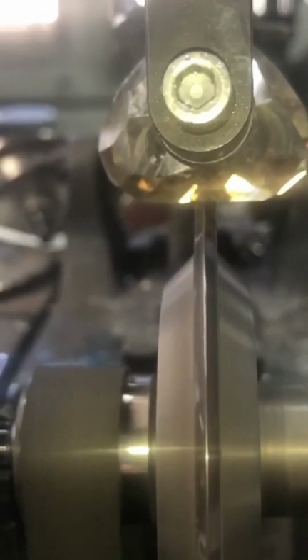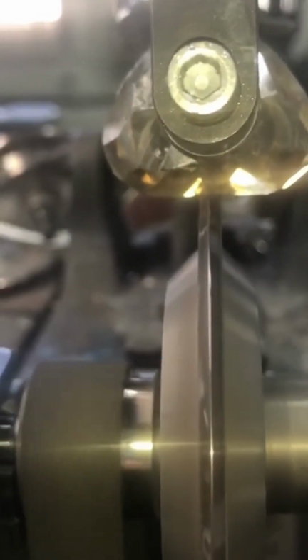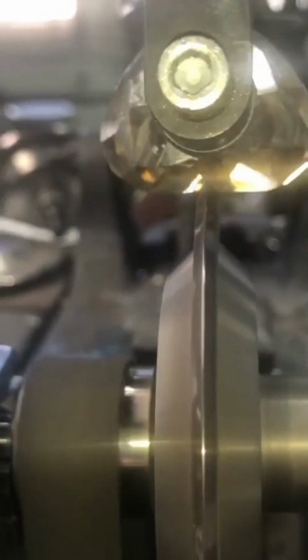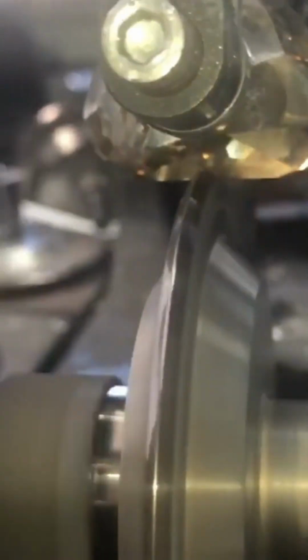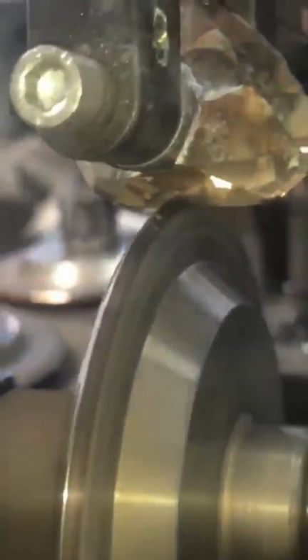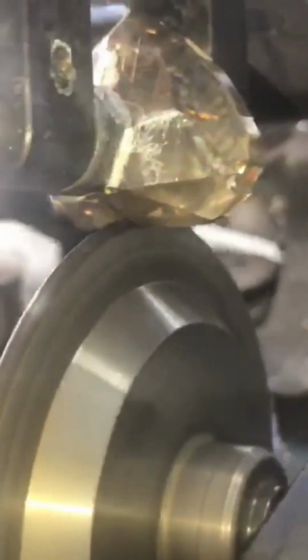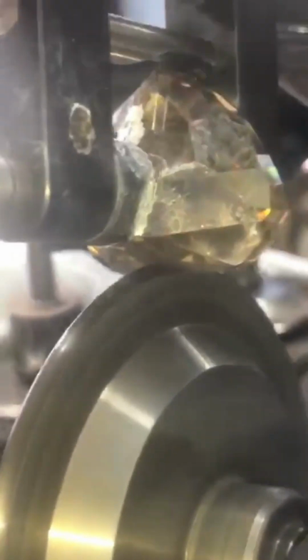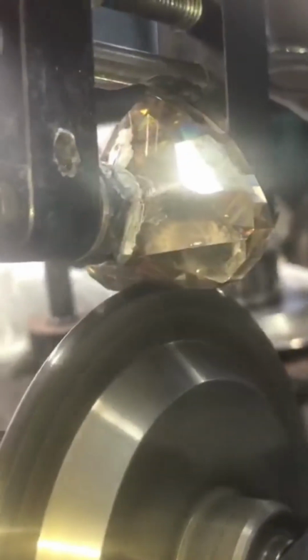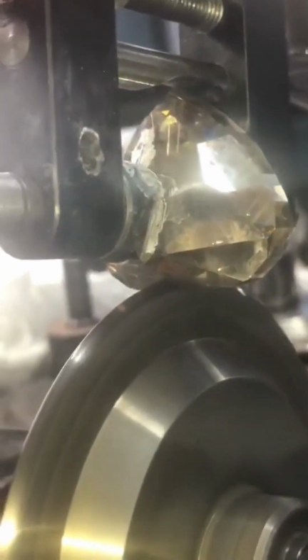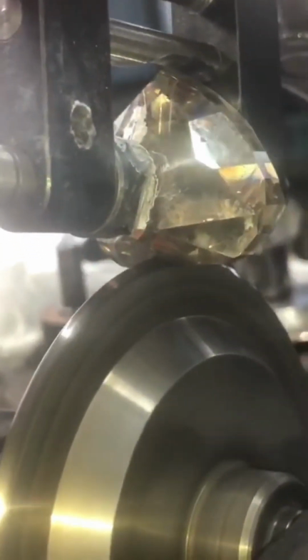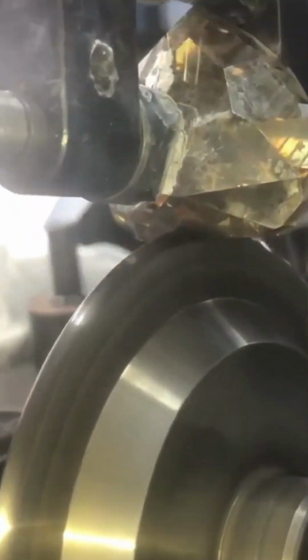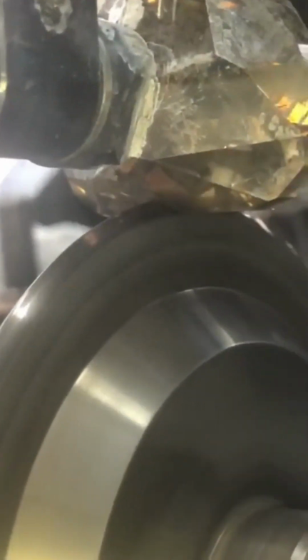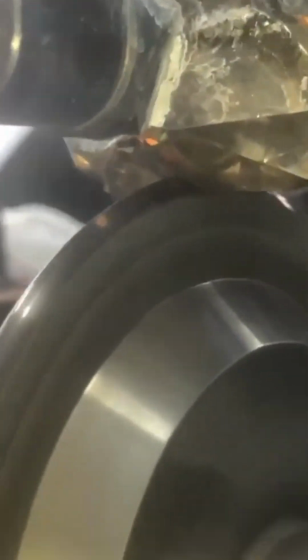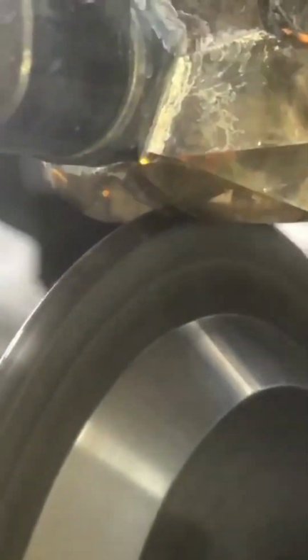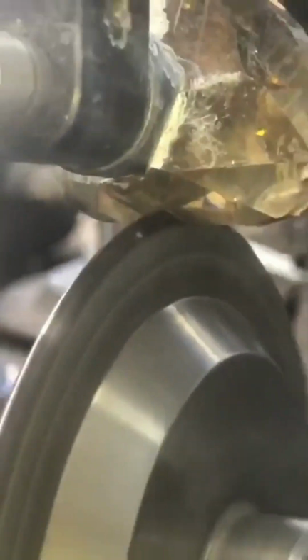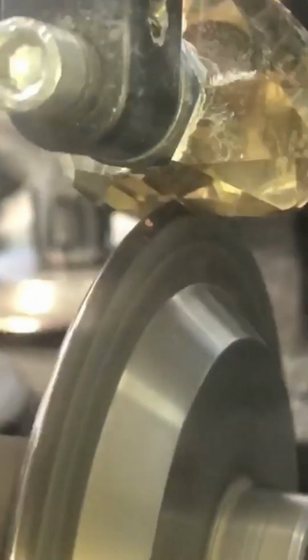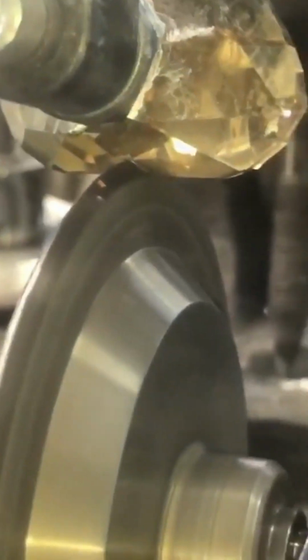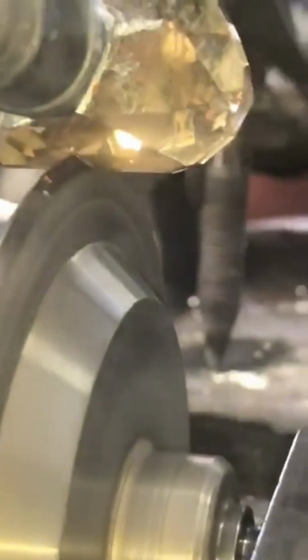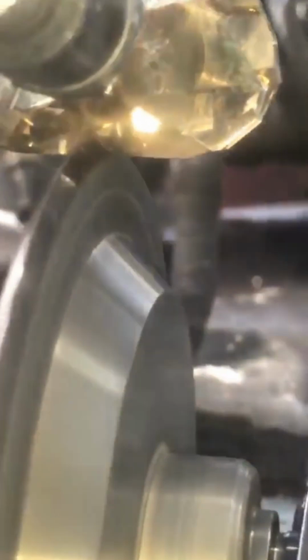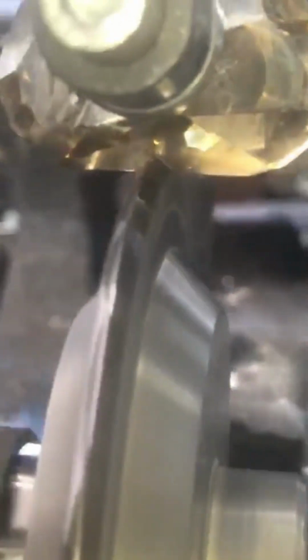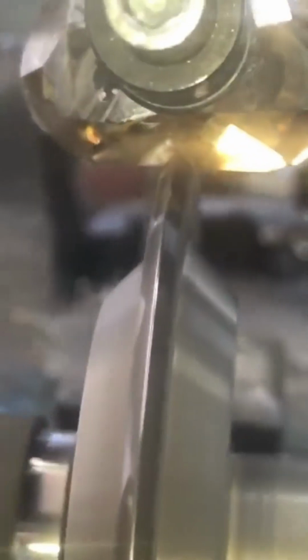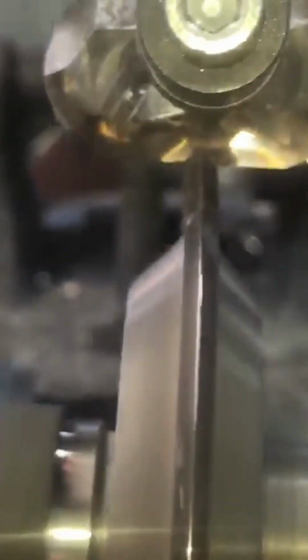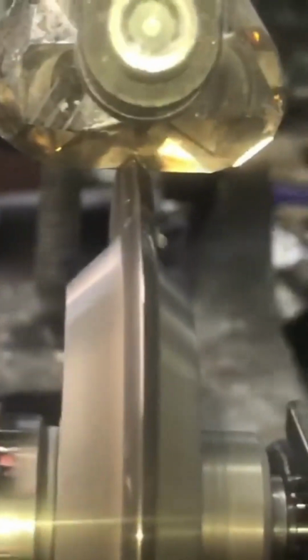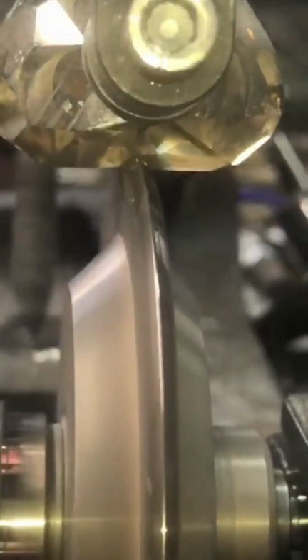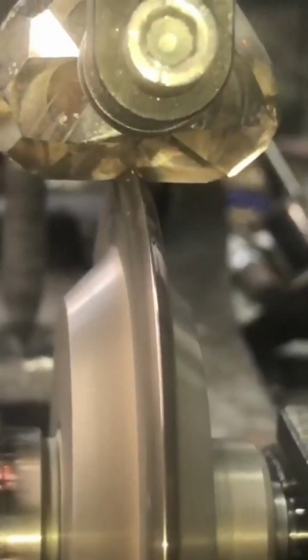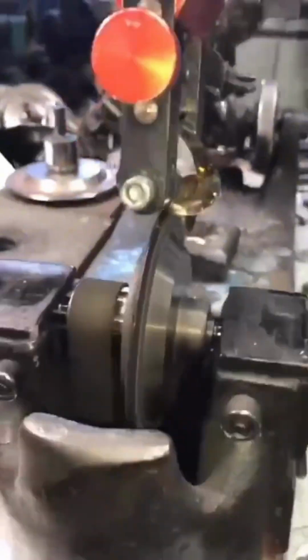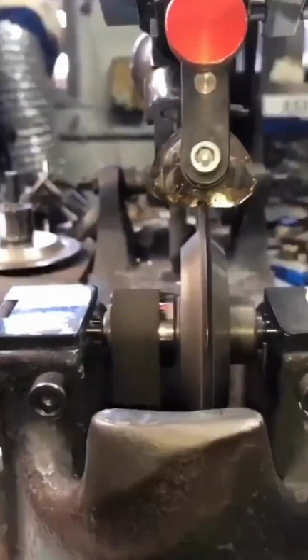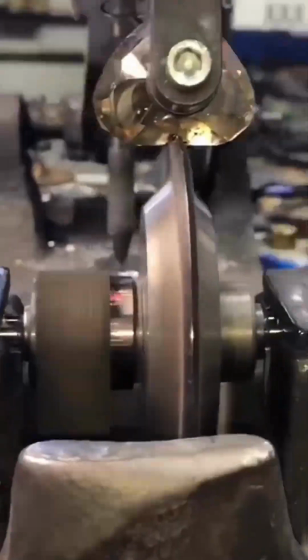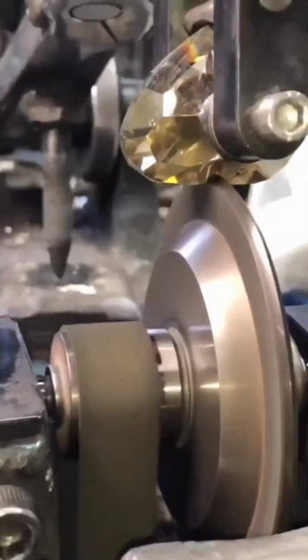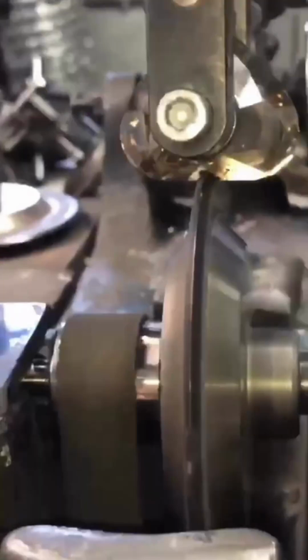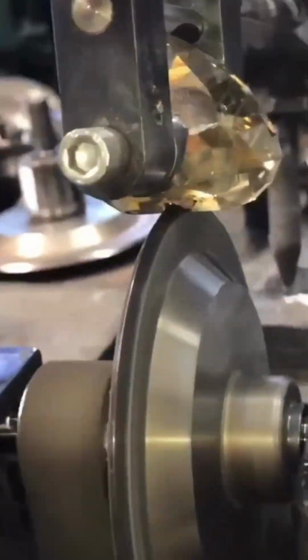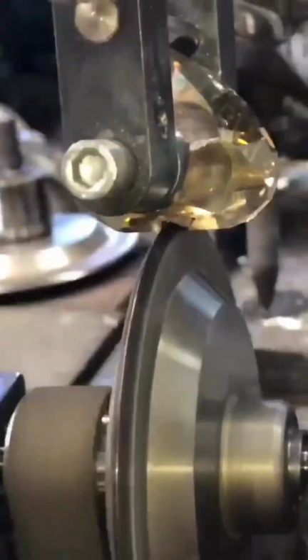Gemologists classify these diamonds based on tone and saturation, with terms like fancy light brown, cognac, coffee, and even mocha. The names may be poetic, but the value comes down to how well each stone captures and reflects light while holding its color.